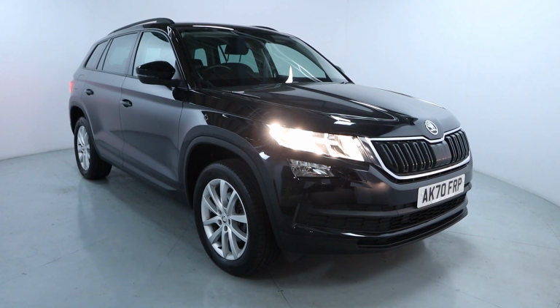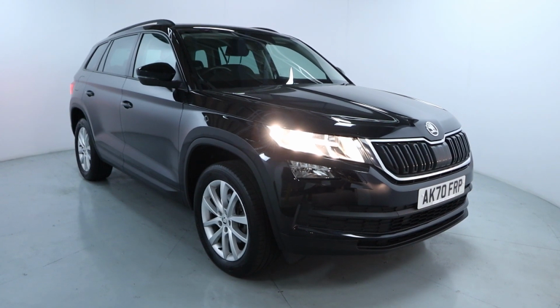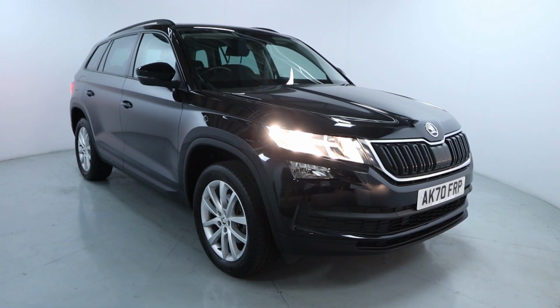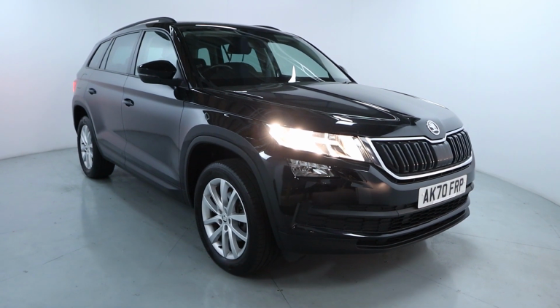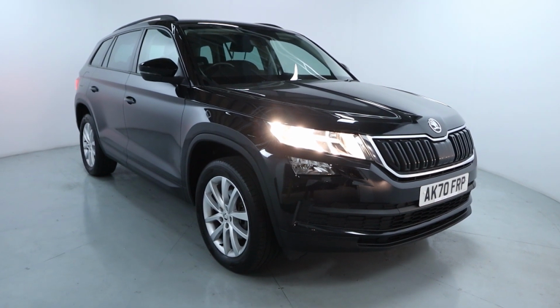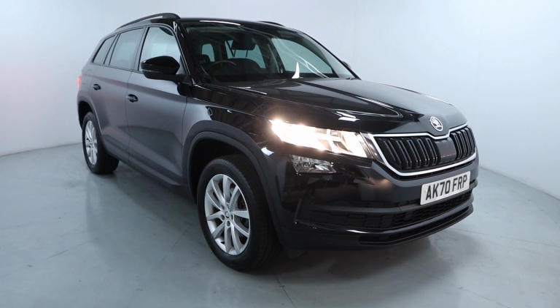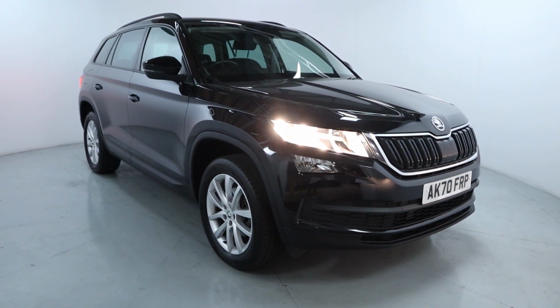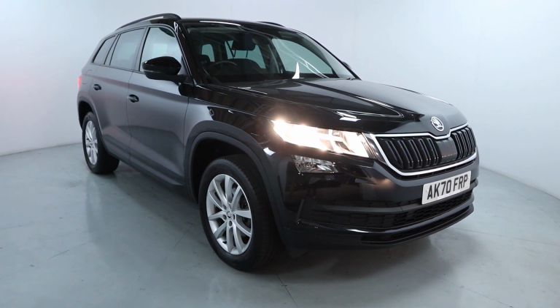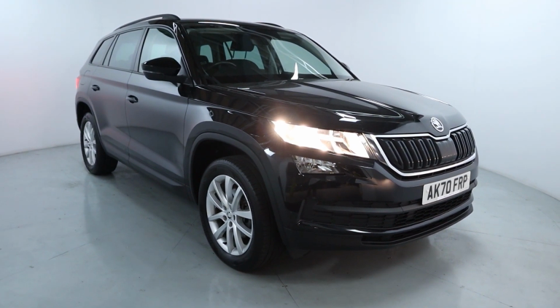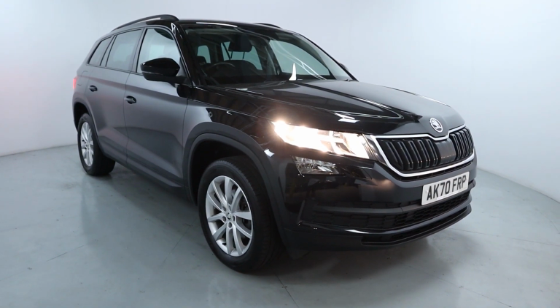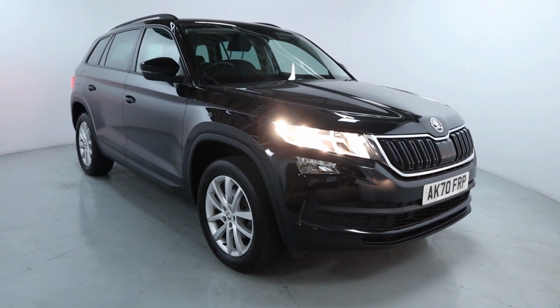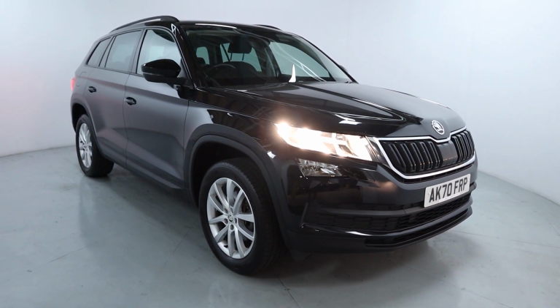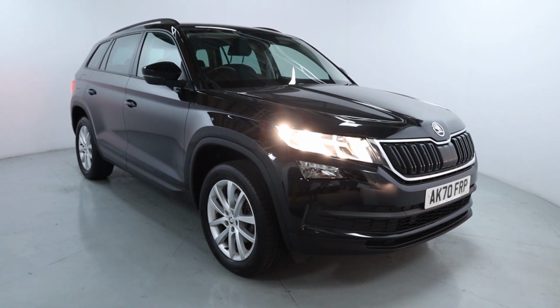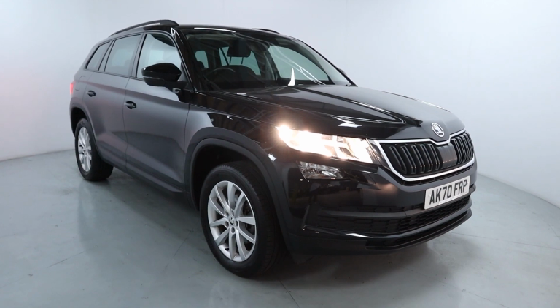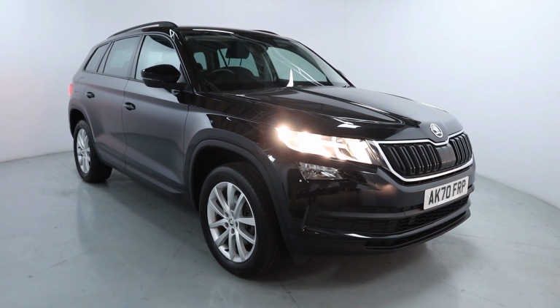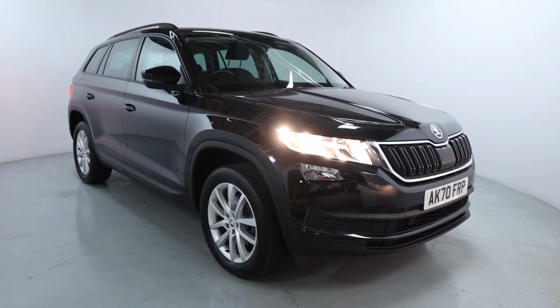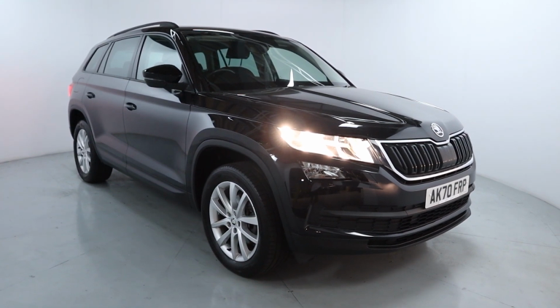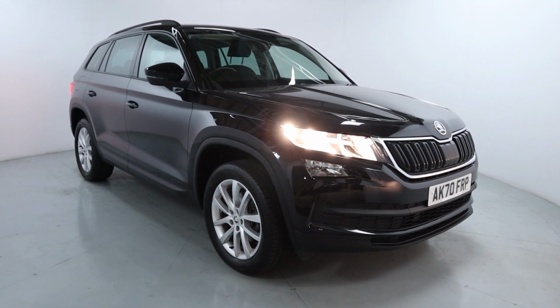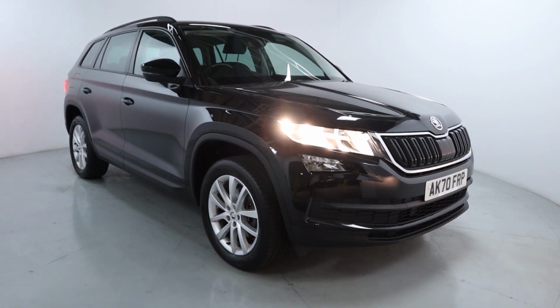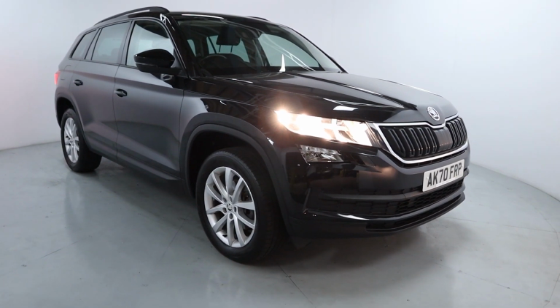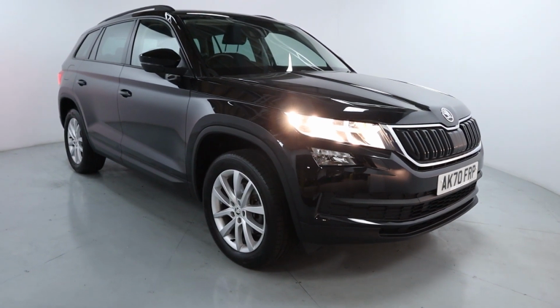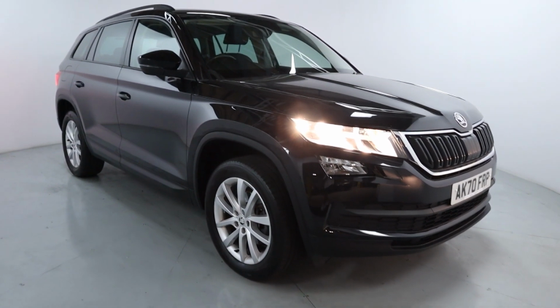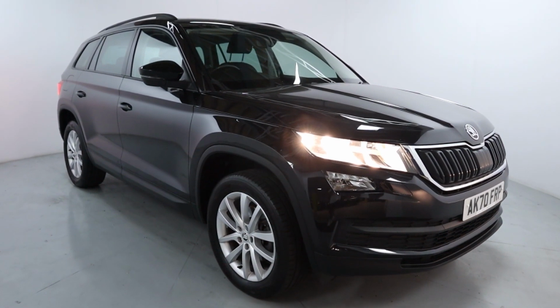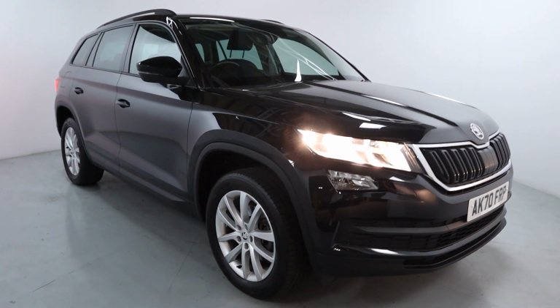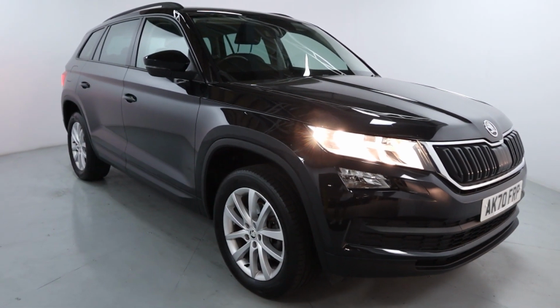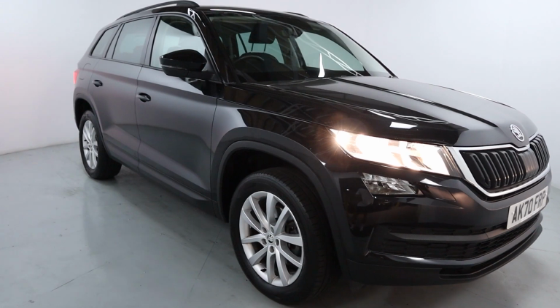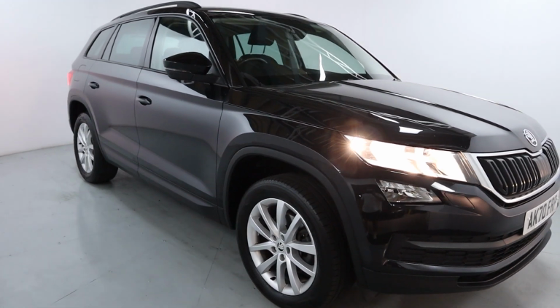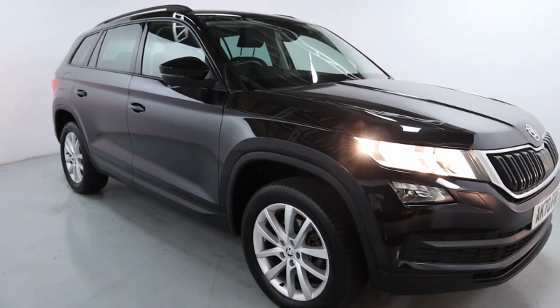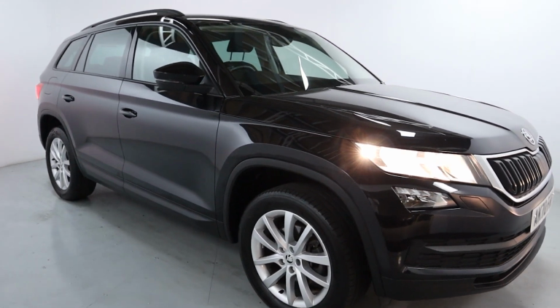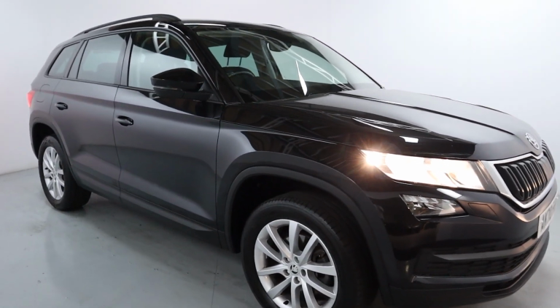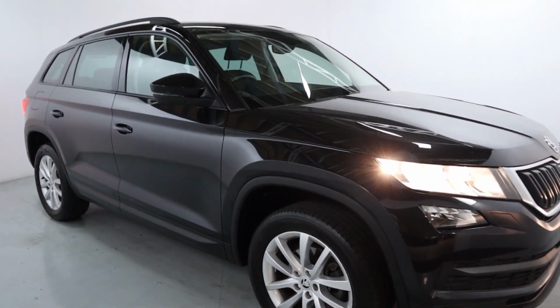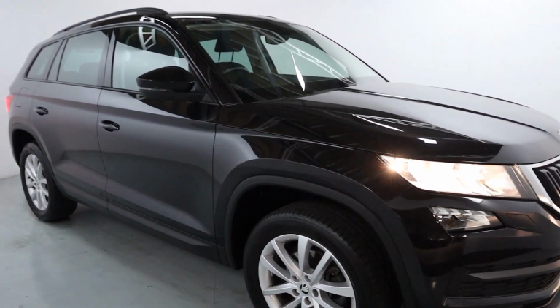Welcome to LMC. Today we're taking a look at the Skoda Kodiaq SE. It's got a 1.5 litre petrol engine with an automatic gearbox and is on 40,149 miles. This is a perfect car if you've got a large family, as you can seat up to seven people comfortably.